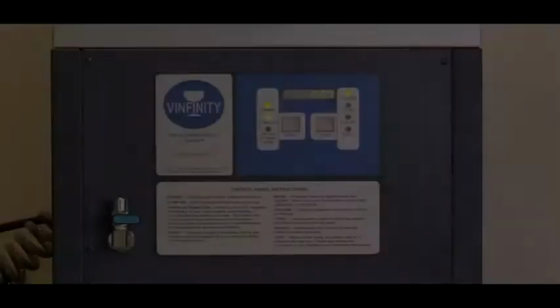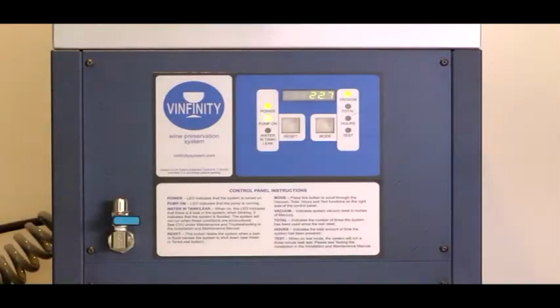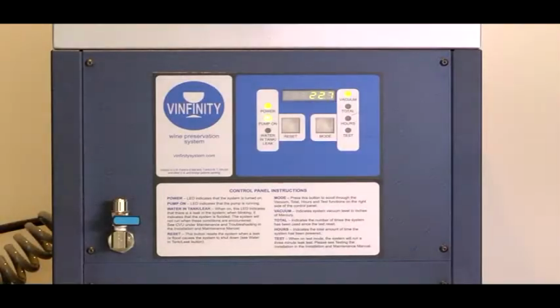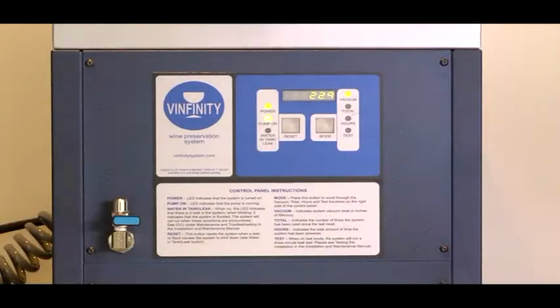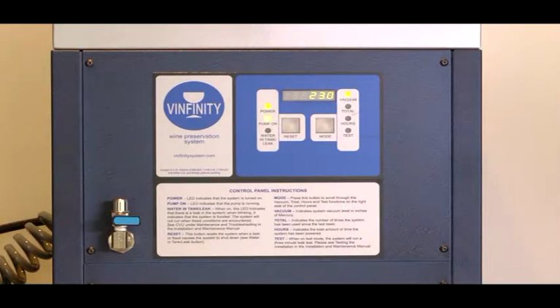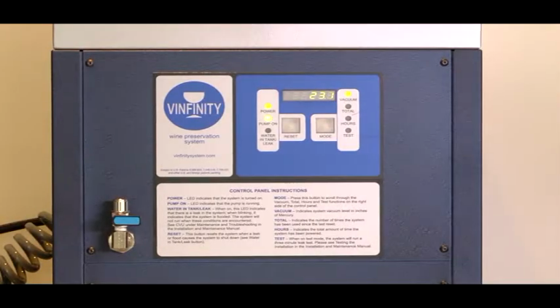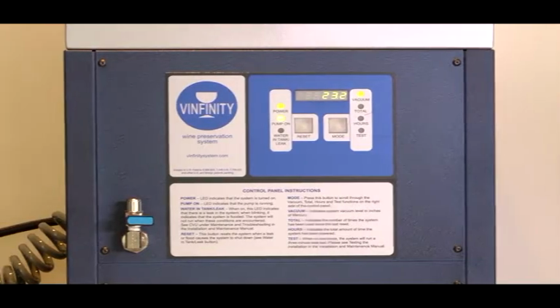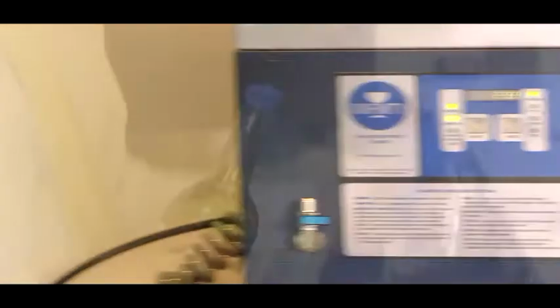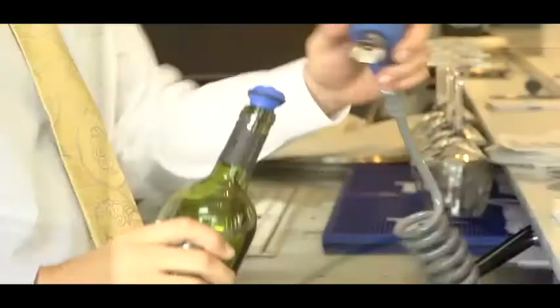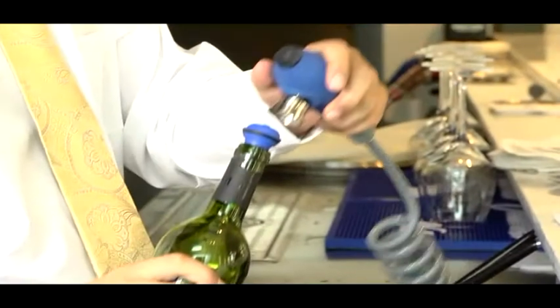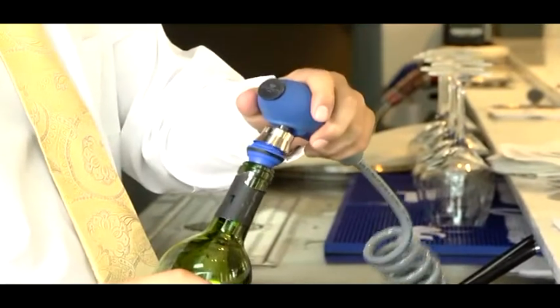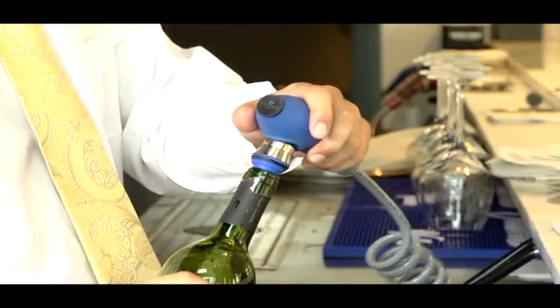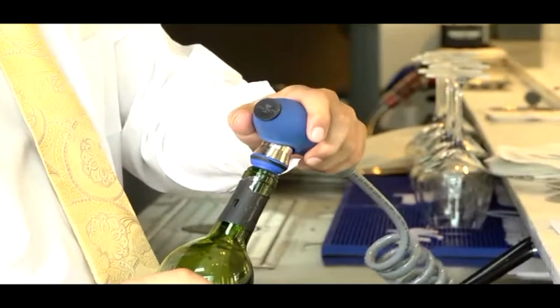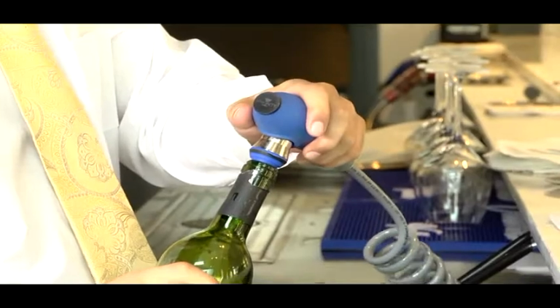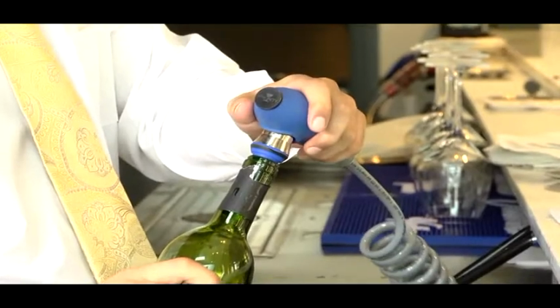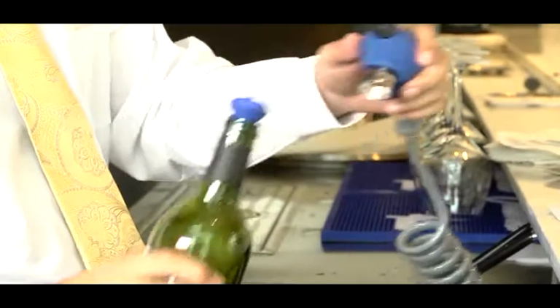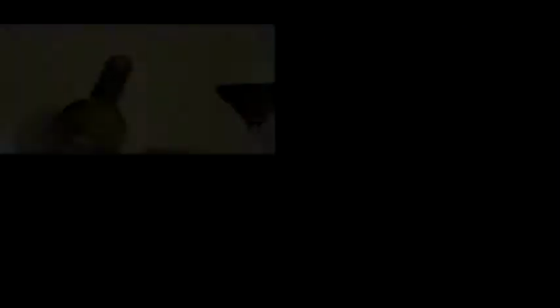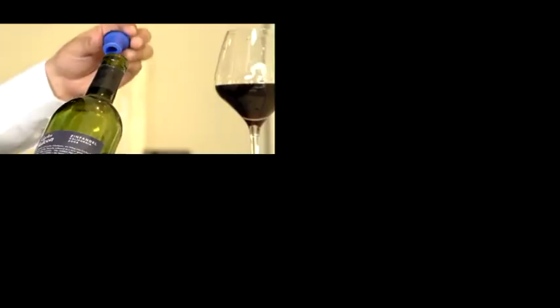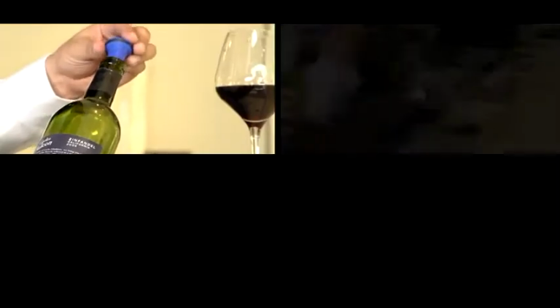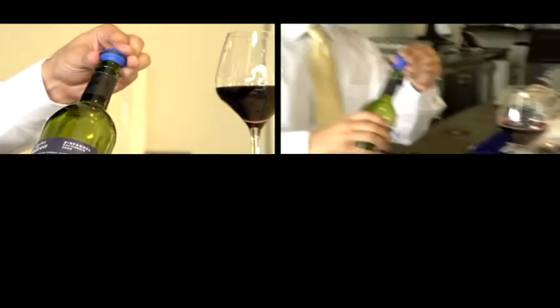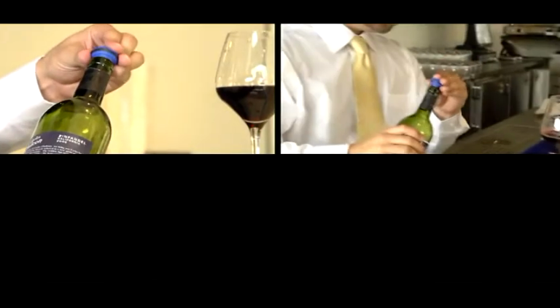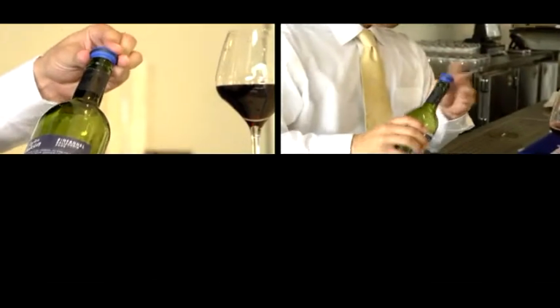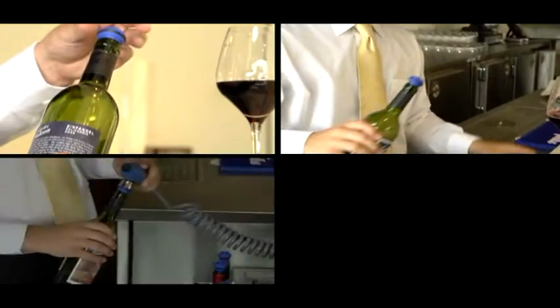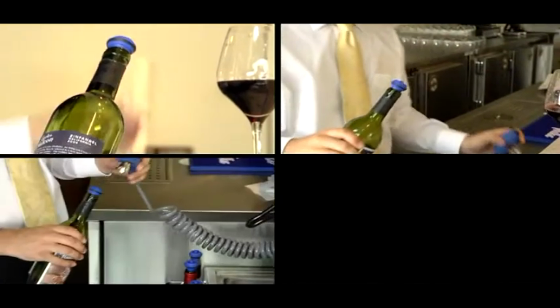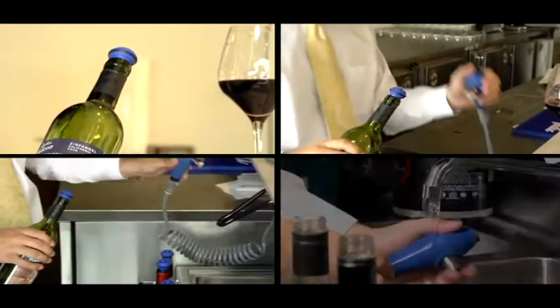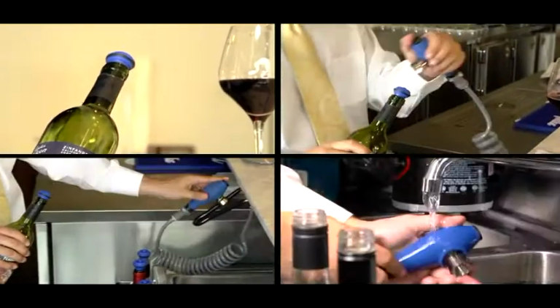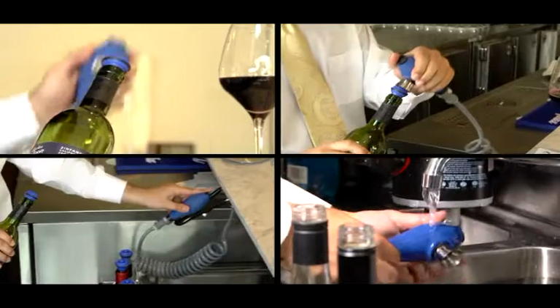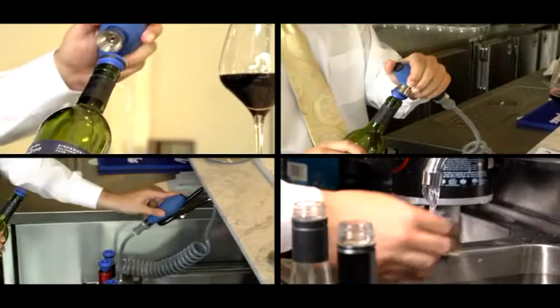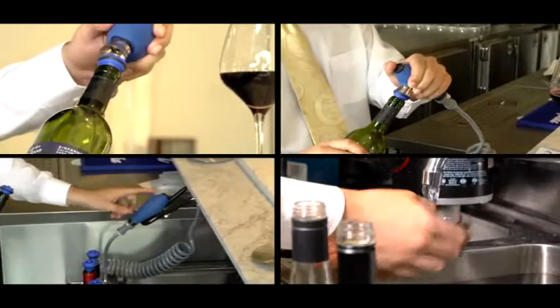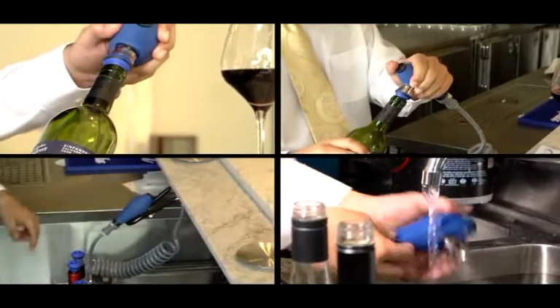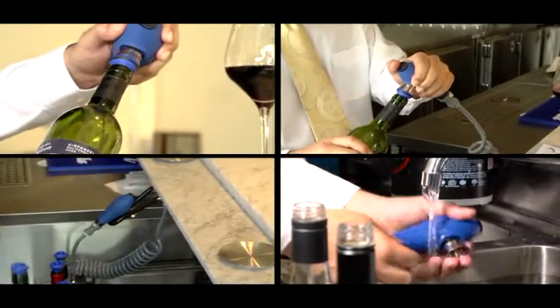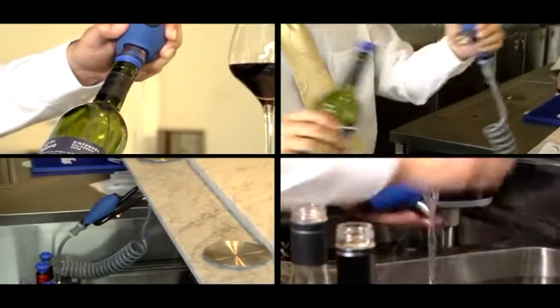Vinfiniti is scientifically sound, practical and cost effective. It can keep wine fresh for up to three weeks, is easy to use, offers unlimited bottle capacity and requires little maintenance.